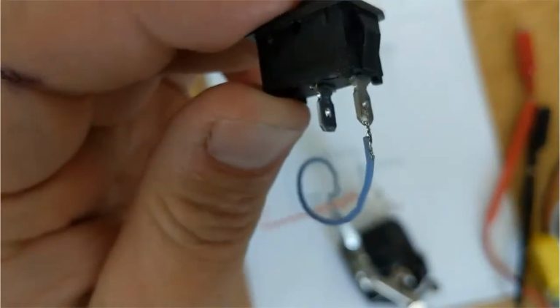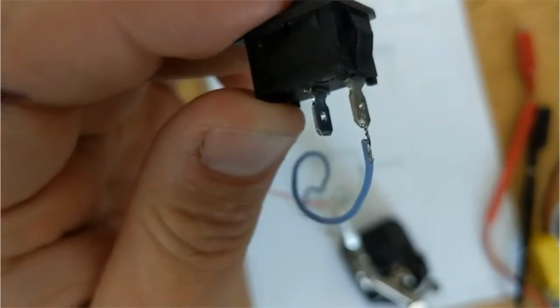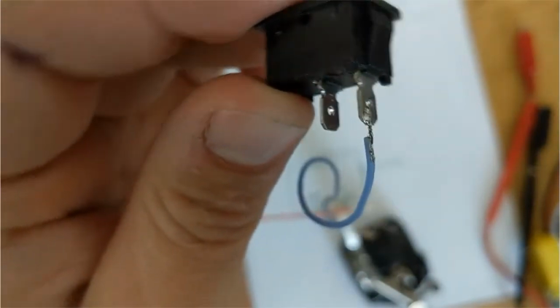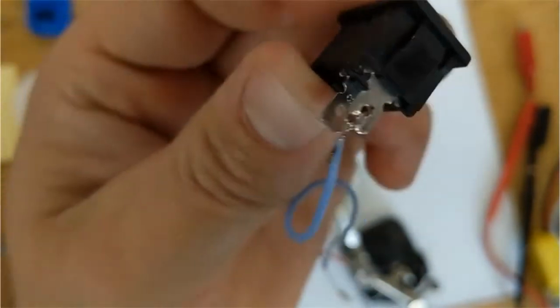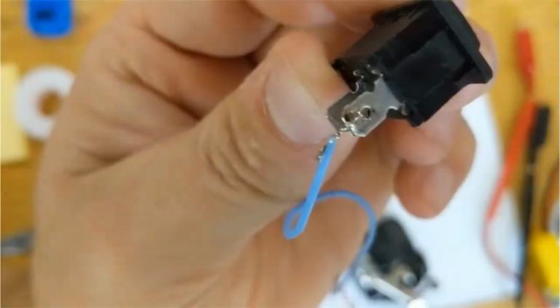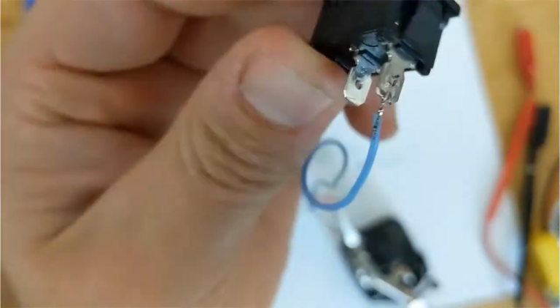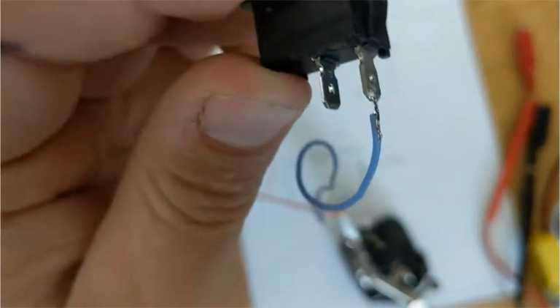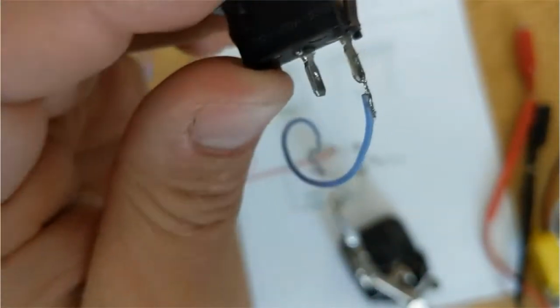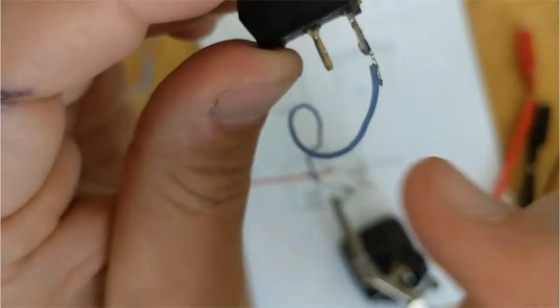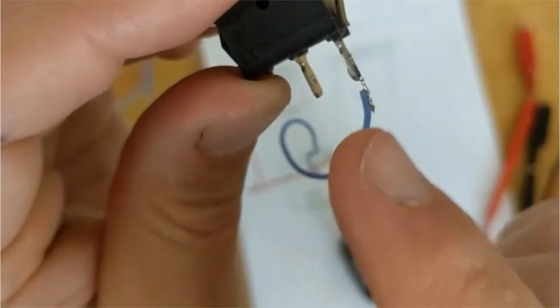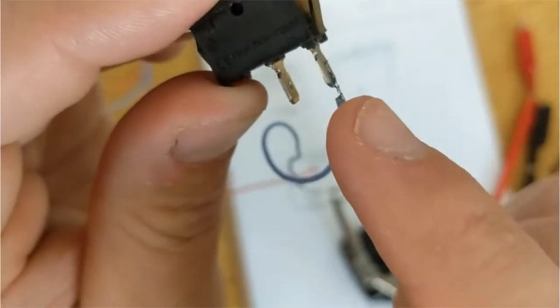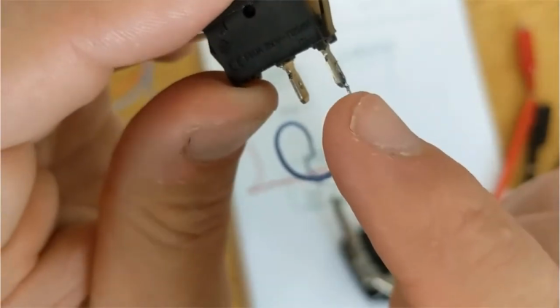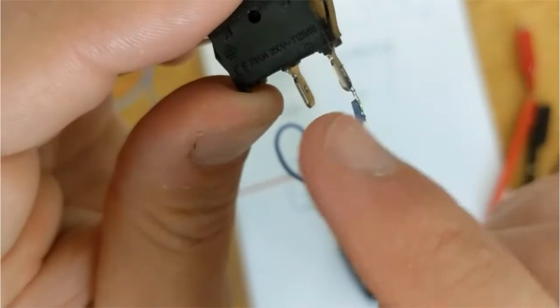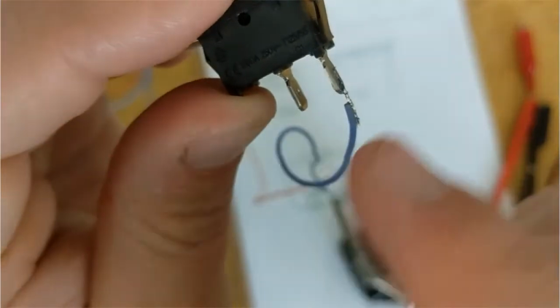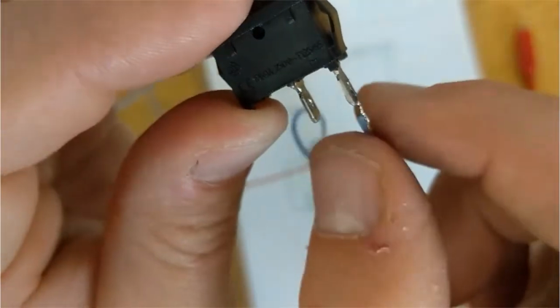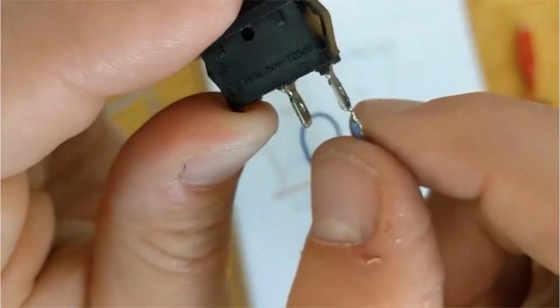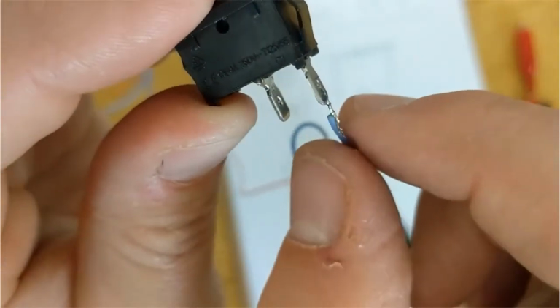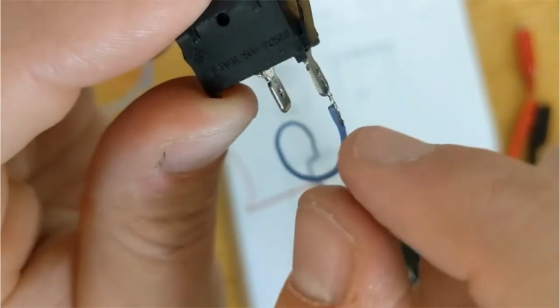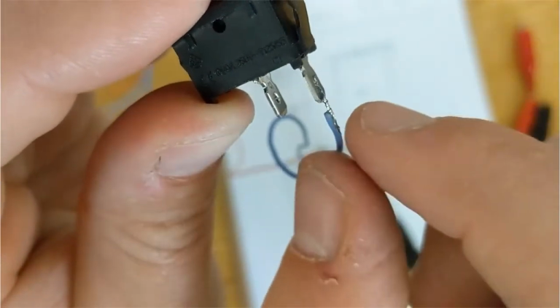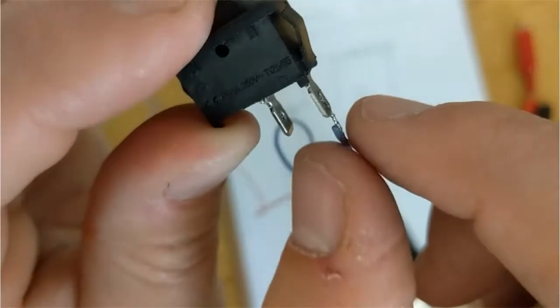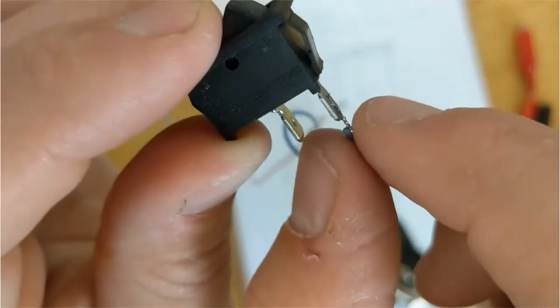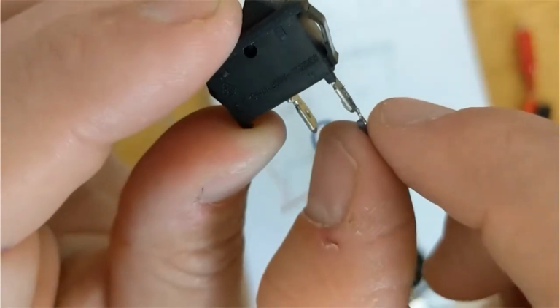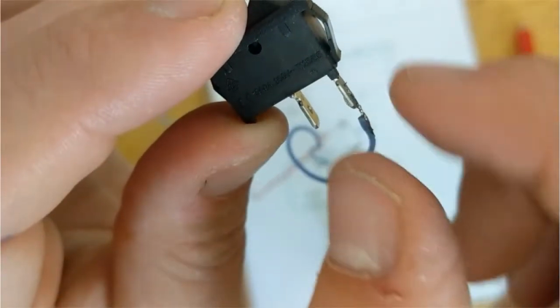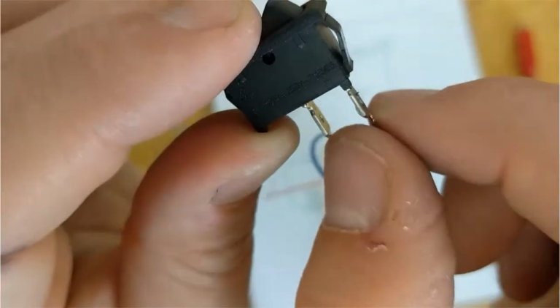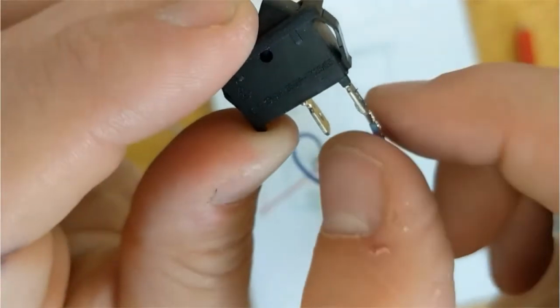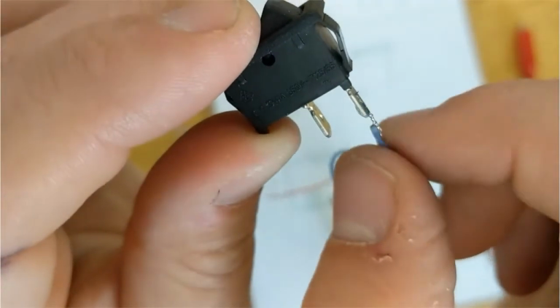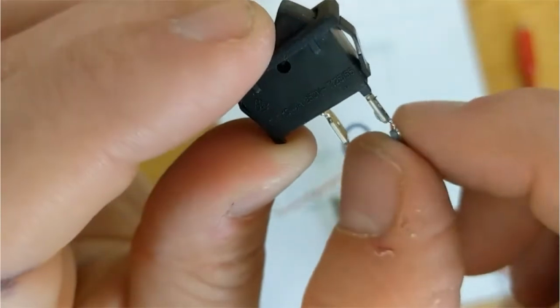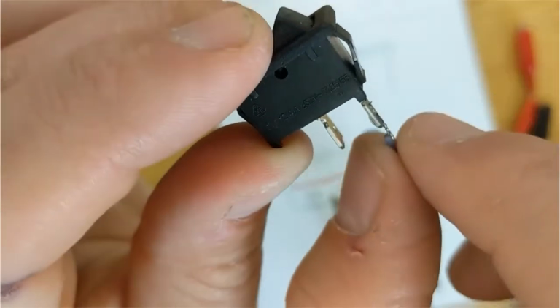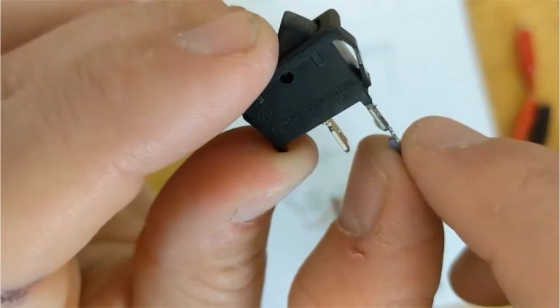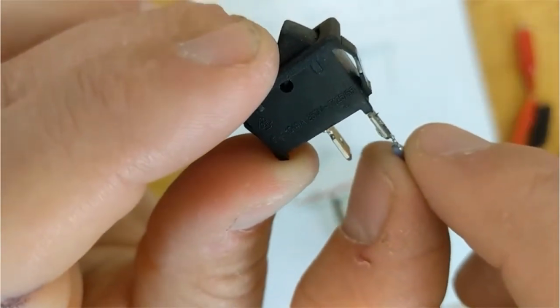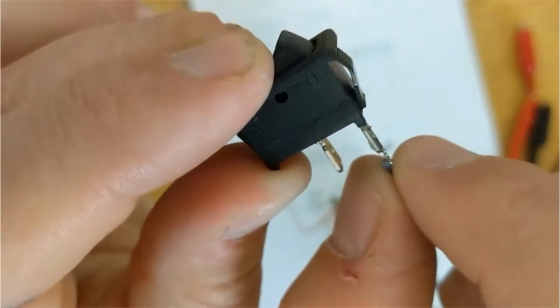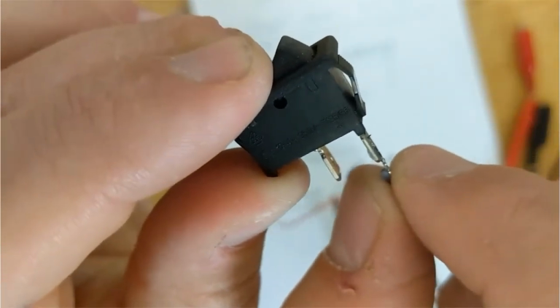It's very neat and there's no chance that electricity can jump from there to there because I have no wires hanging out. If you have any wires hanging out, you're going to have to trim them off. In this case, I wrapped them up and that's what I've soldered.